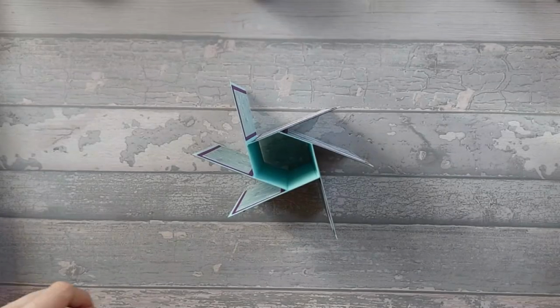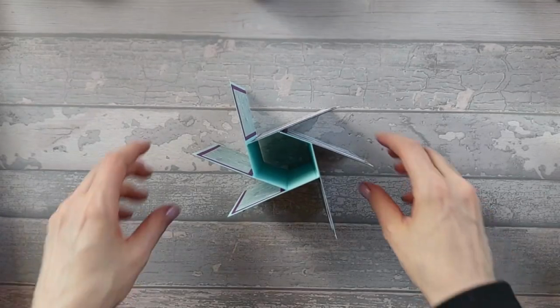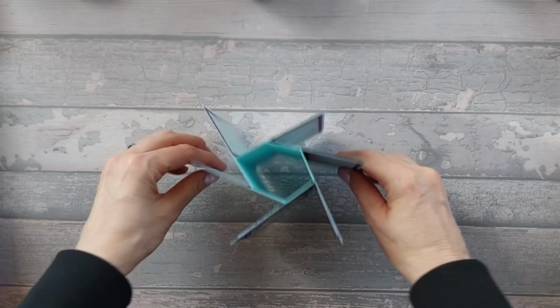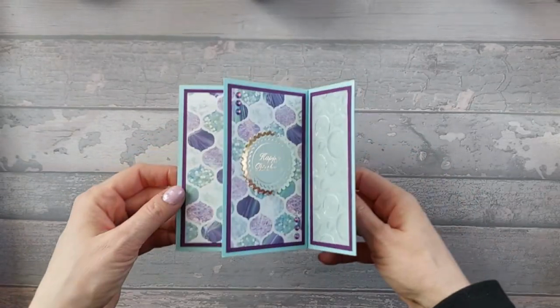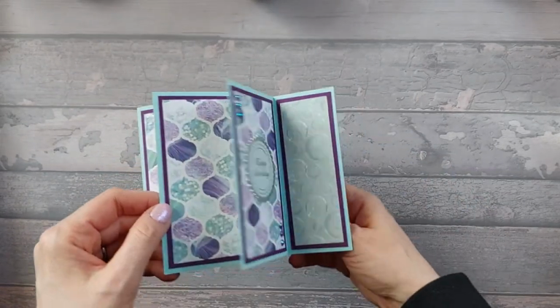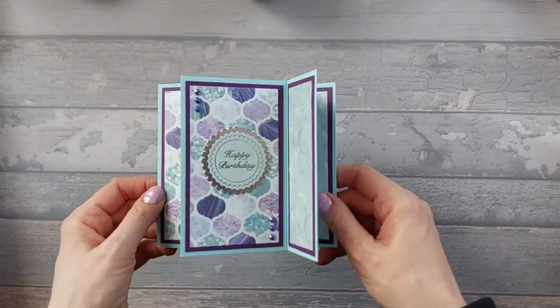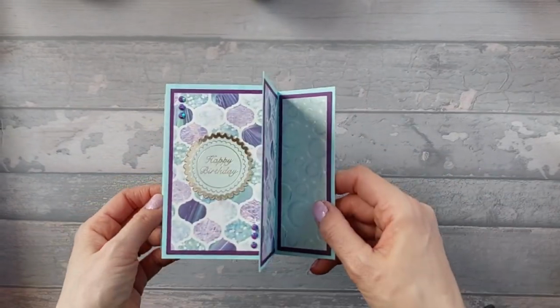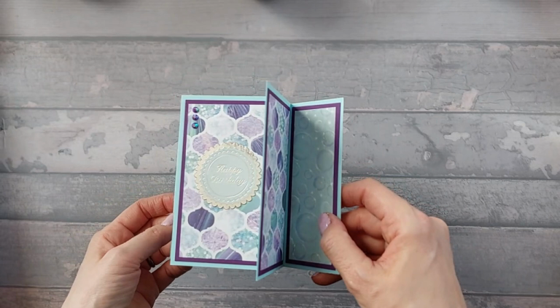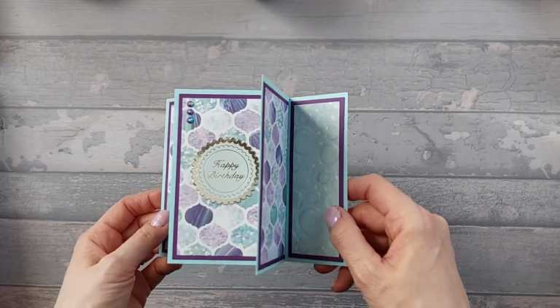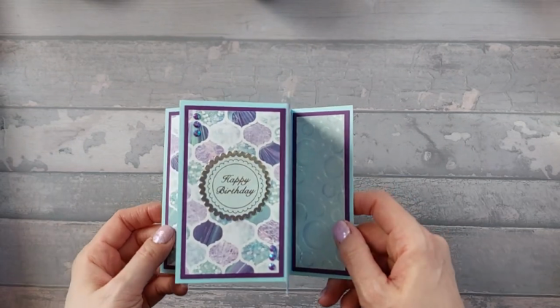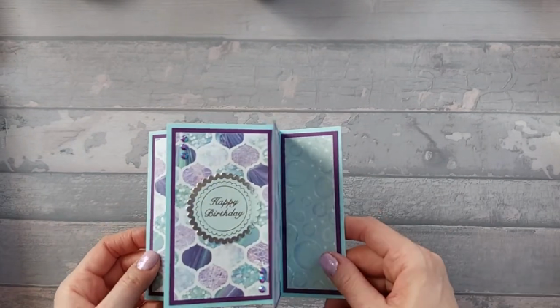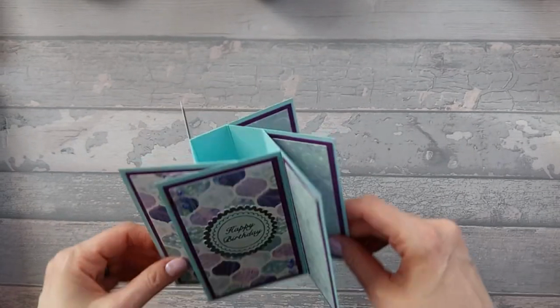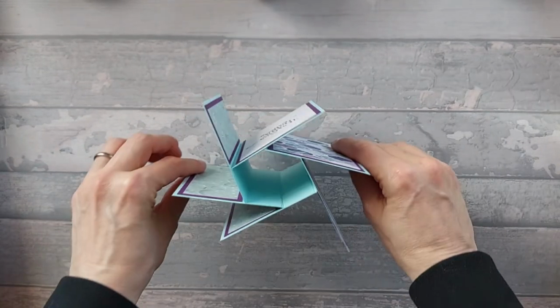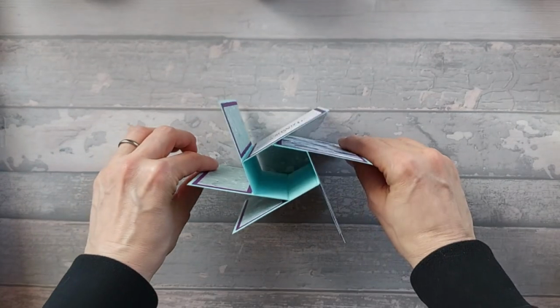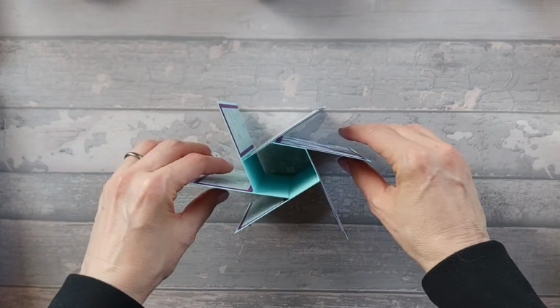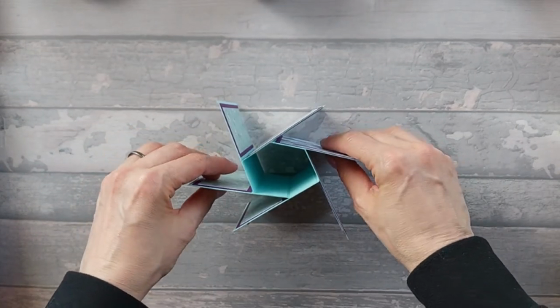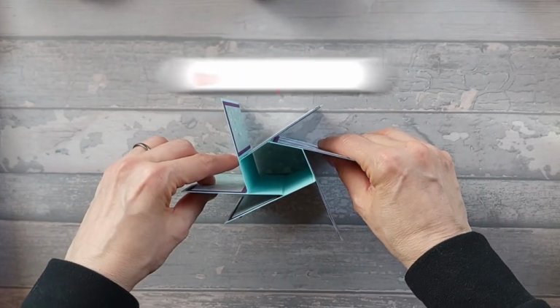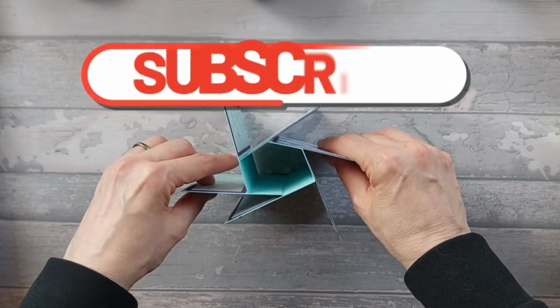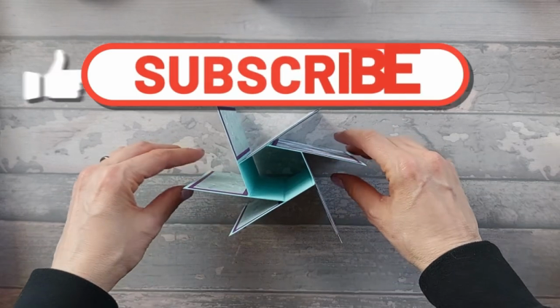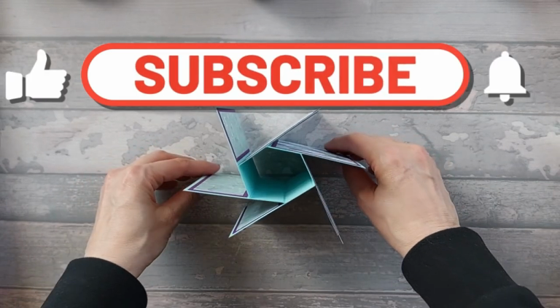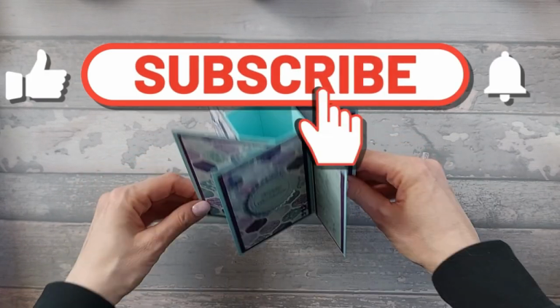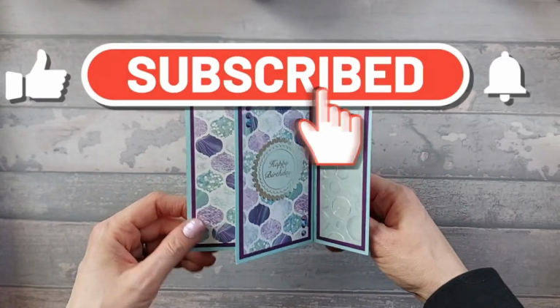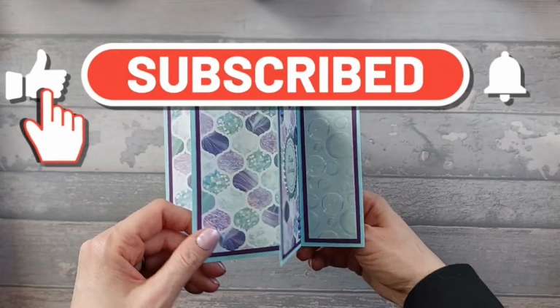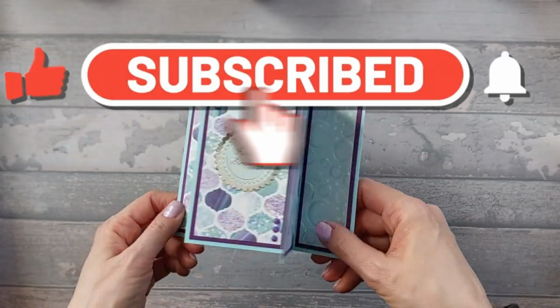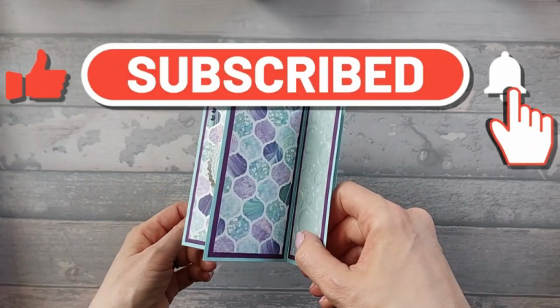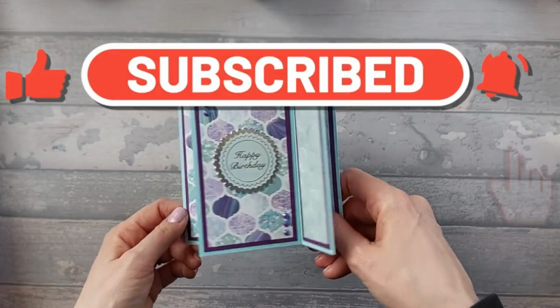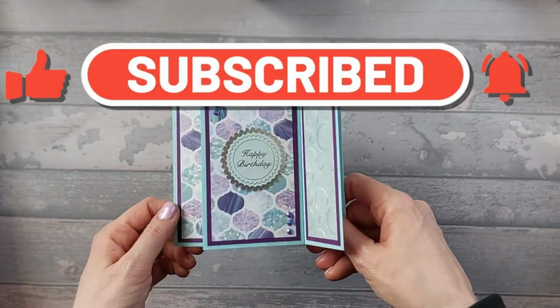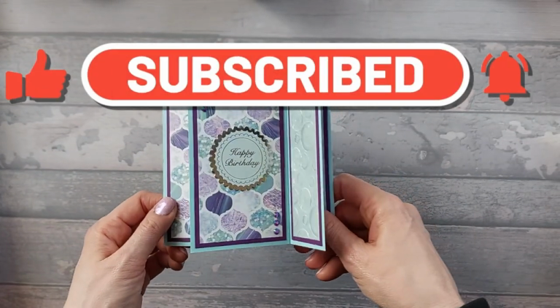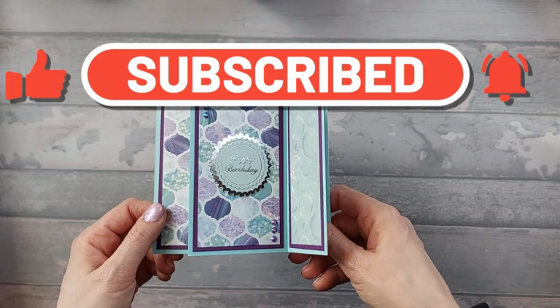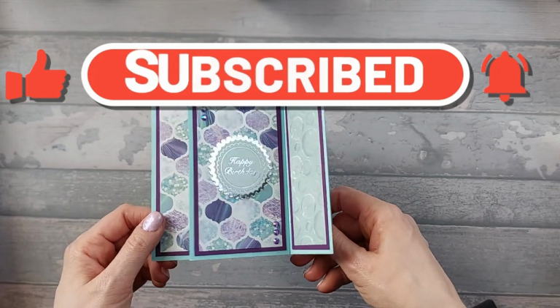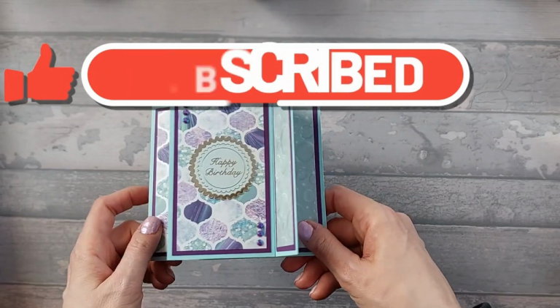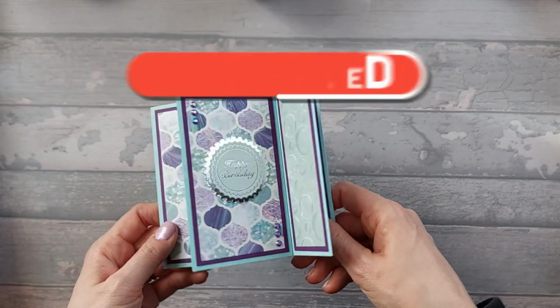Hi everyone. So today I want to show you this card. I've already done a square pinwheel card and I also did a live stream where I did all three sizes, but I thought I'd do them all separately so that if you want to see just one of them you haven't got to travel through the whole video.